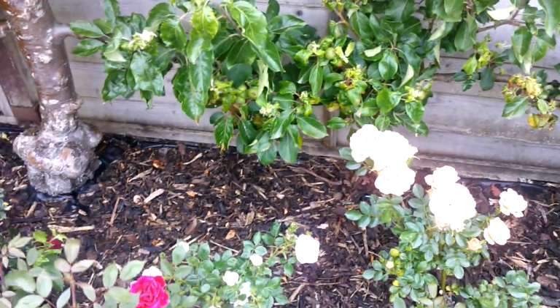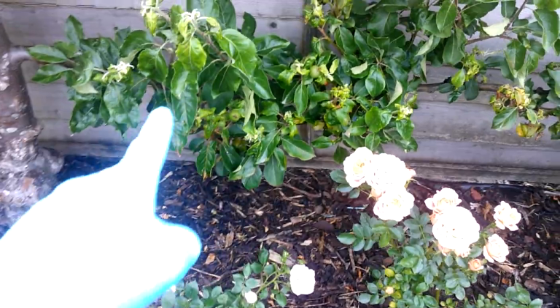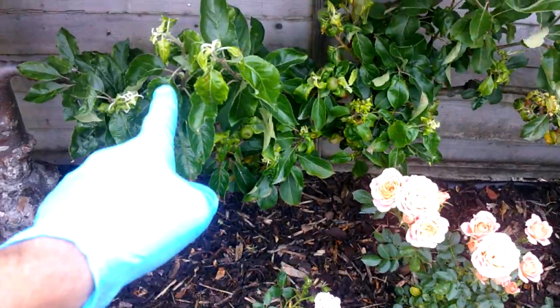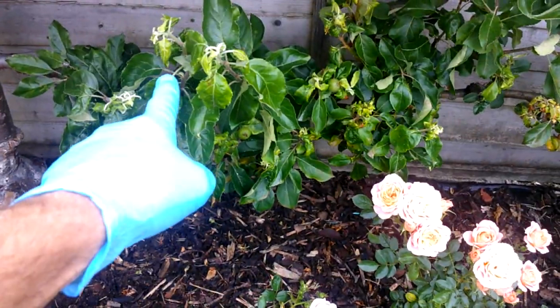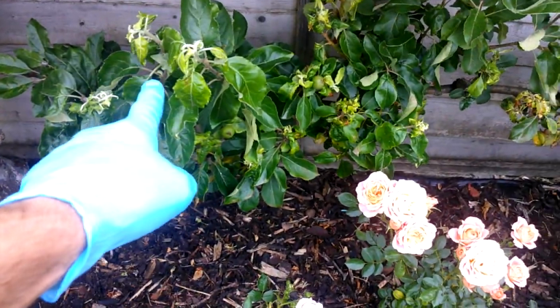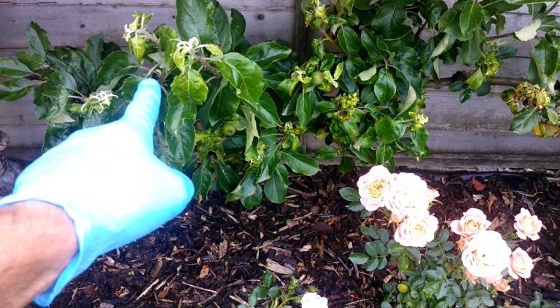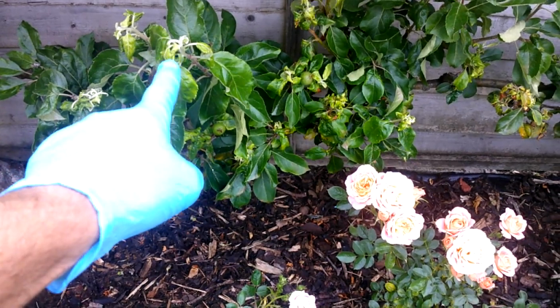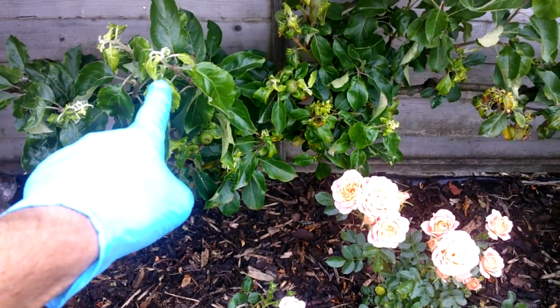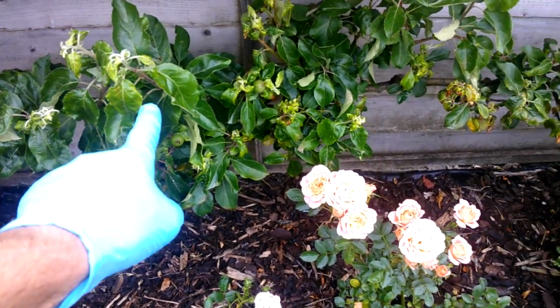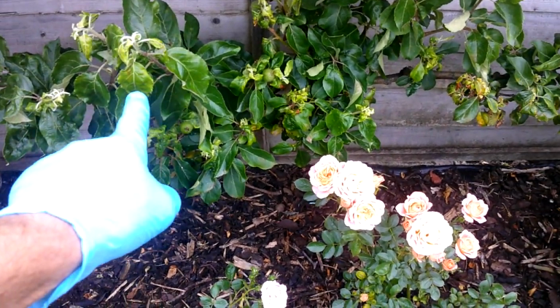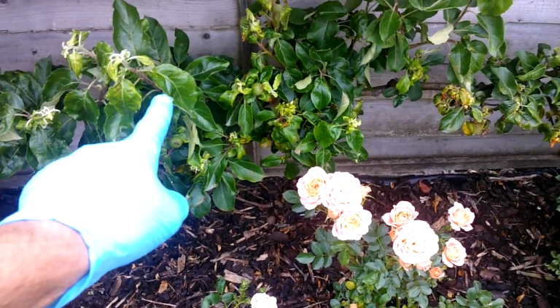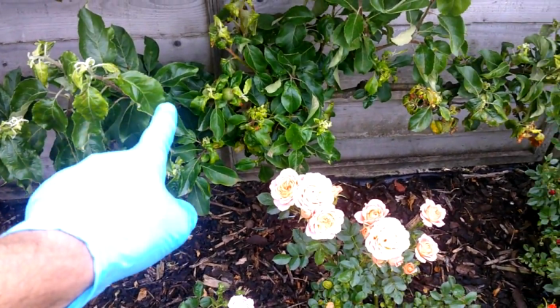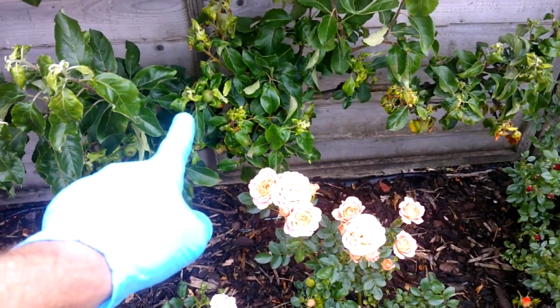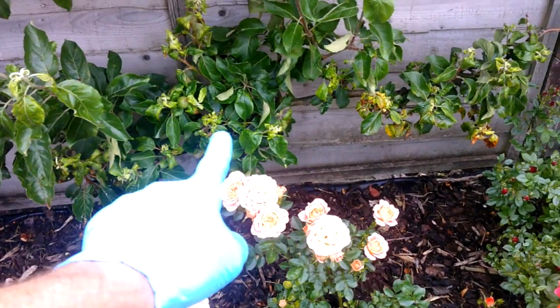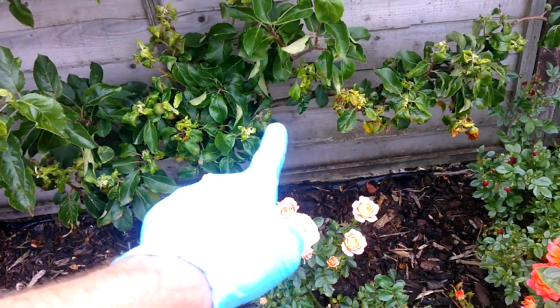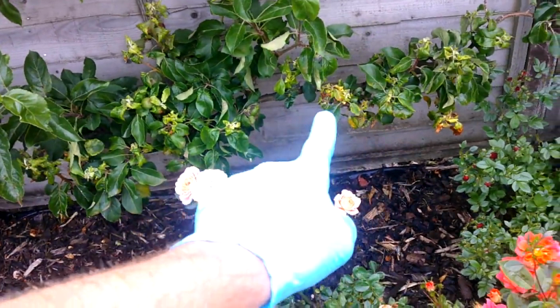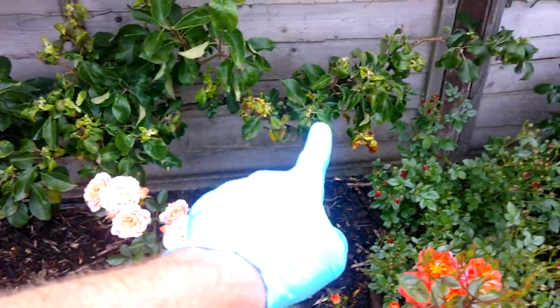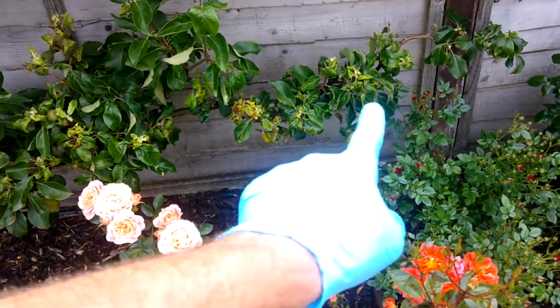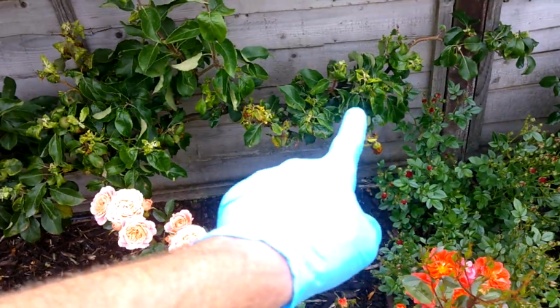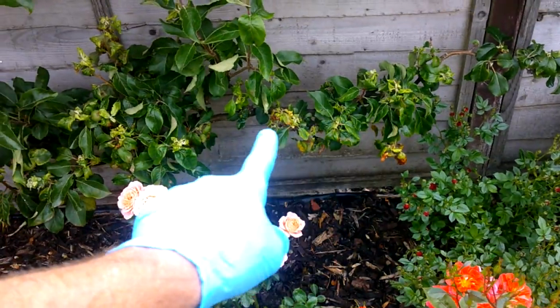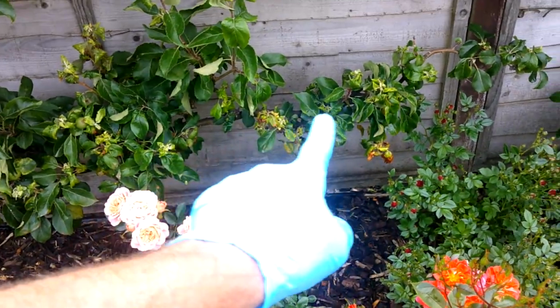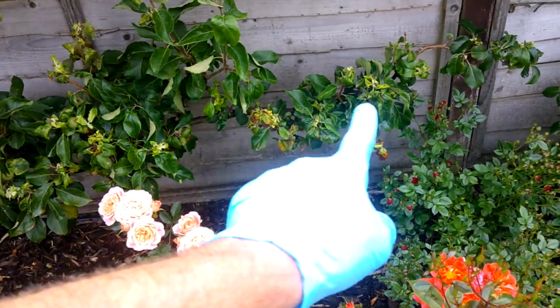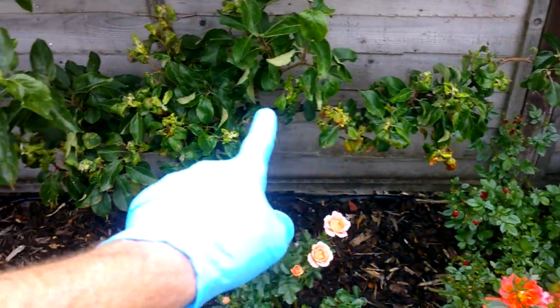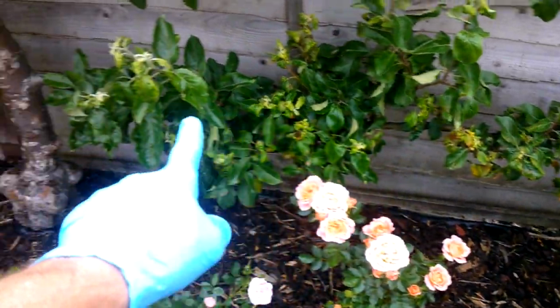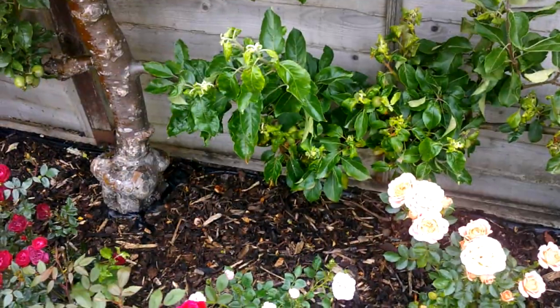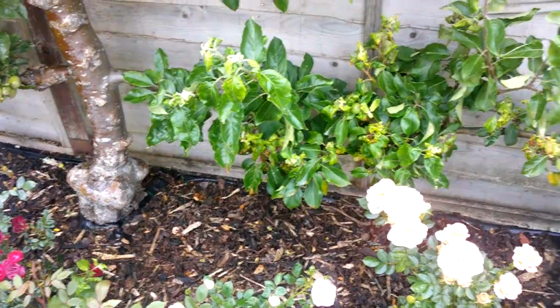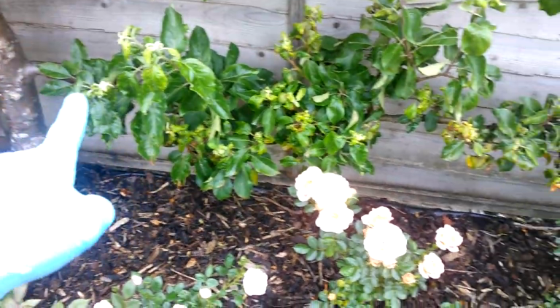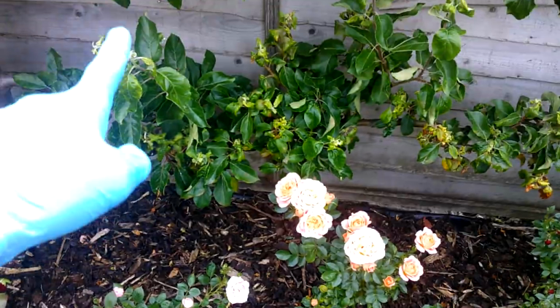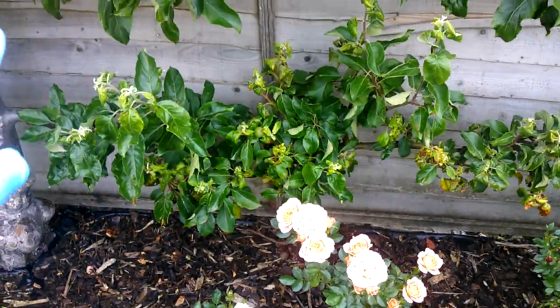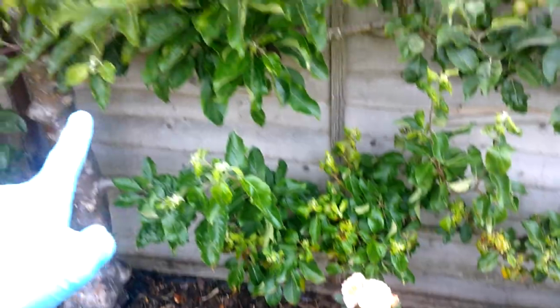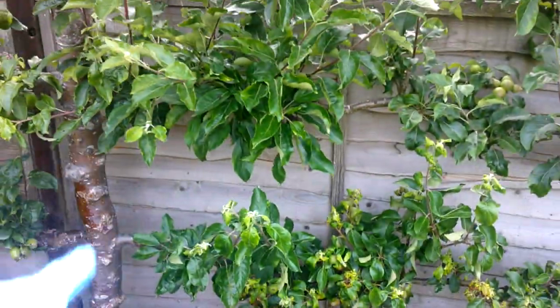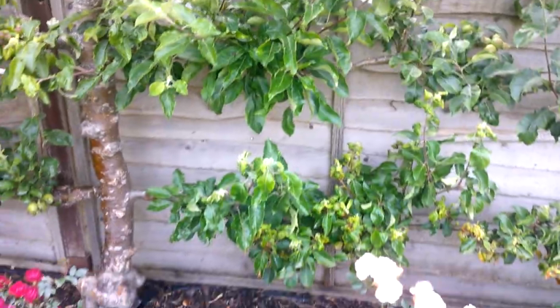Along here you can also see signs of other aphids — like greenfly — quite extensively along that branch there and along this bottom branch. So basically I'm just going to do the whole tree.